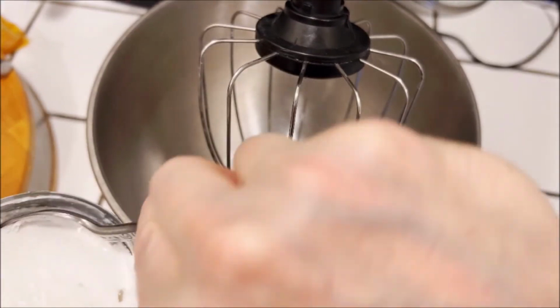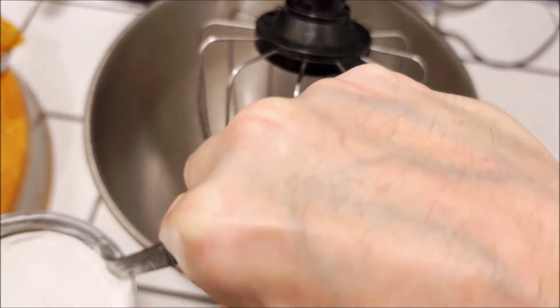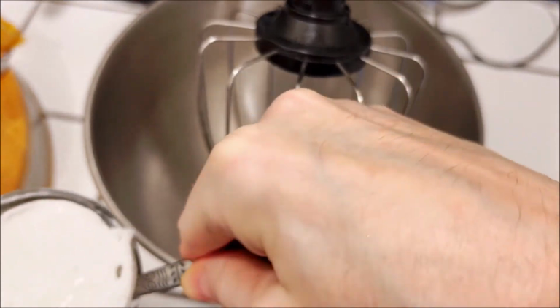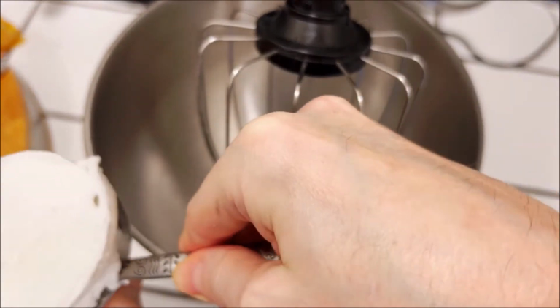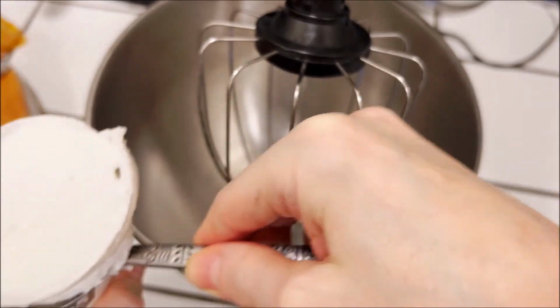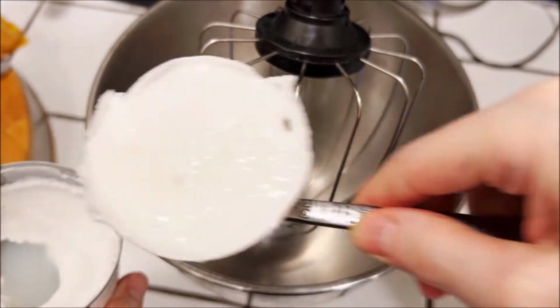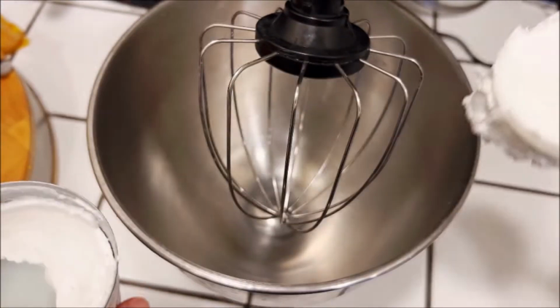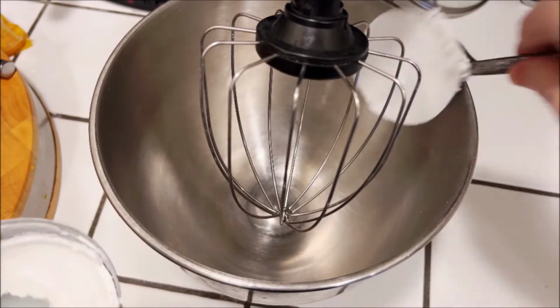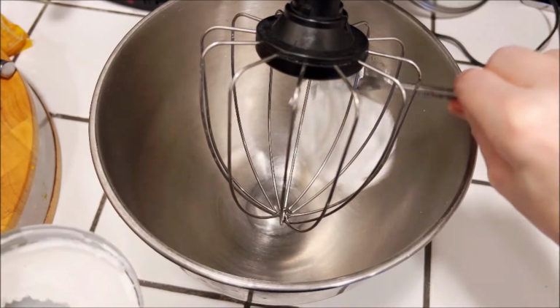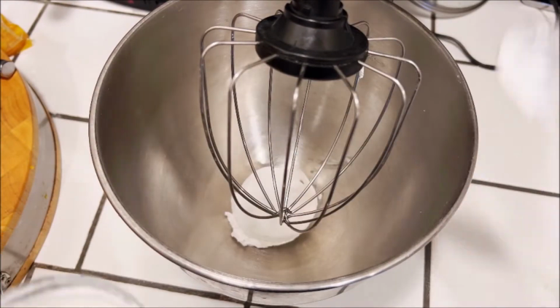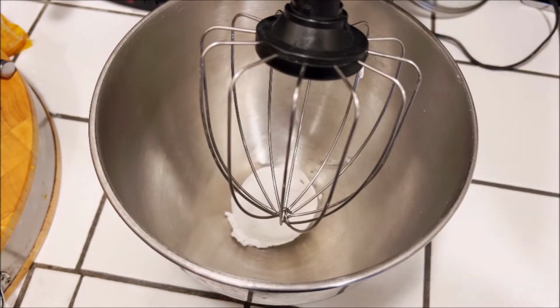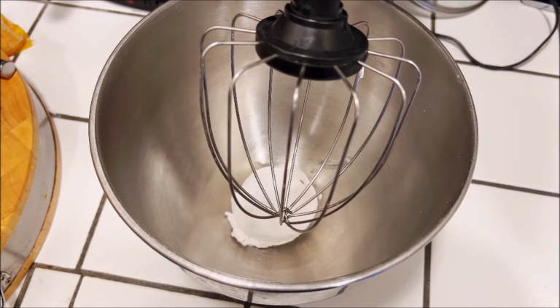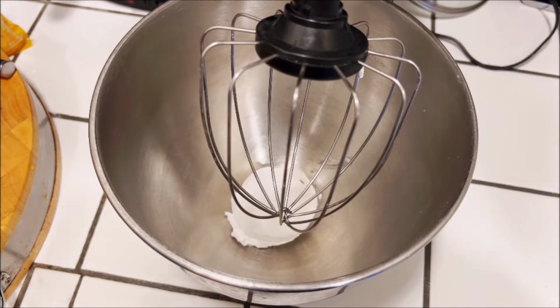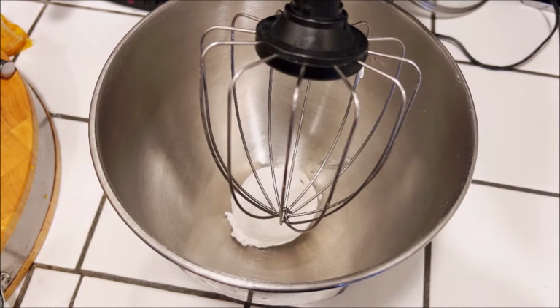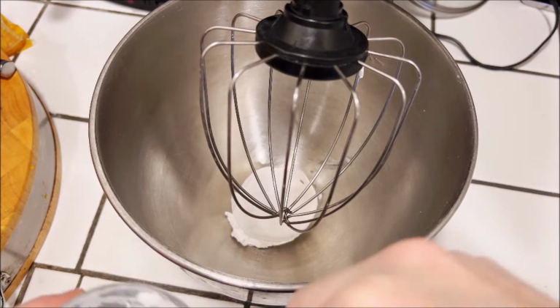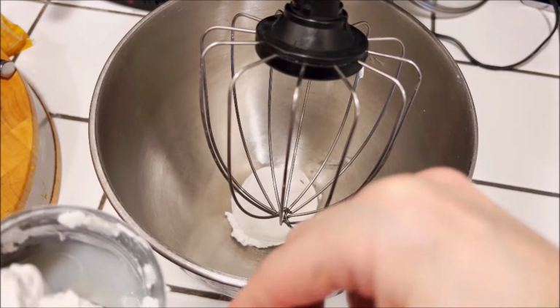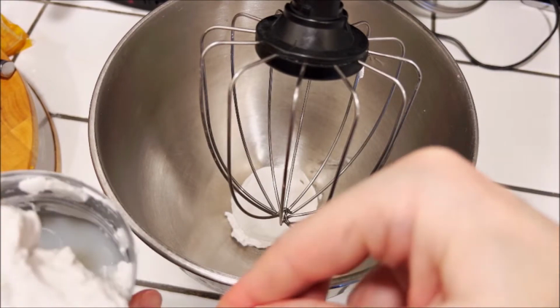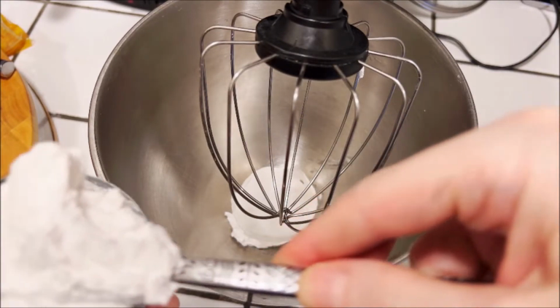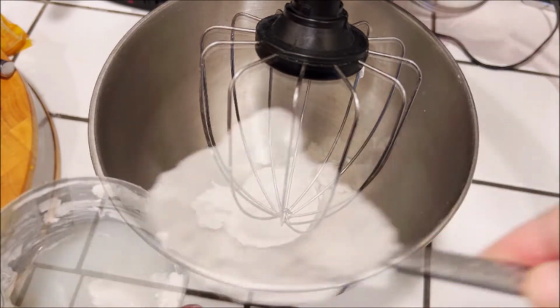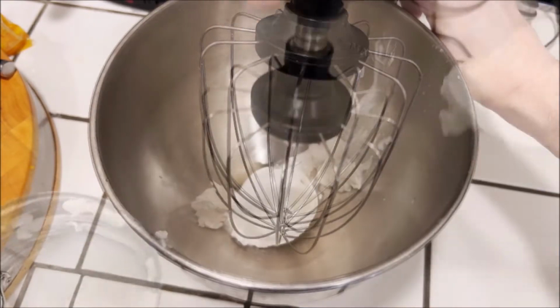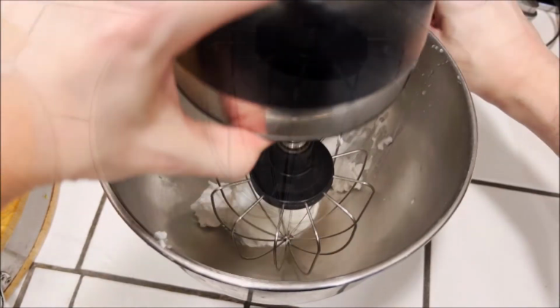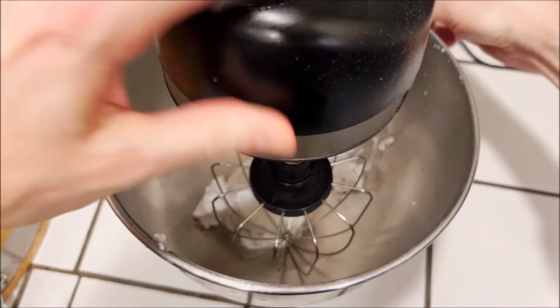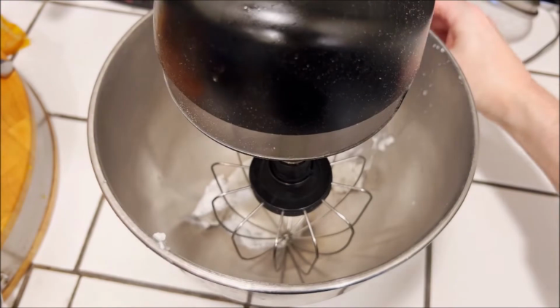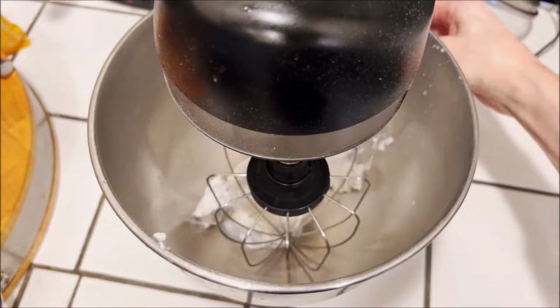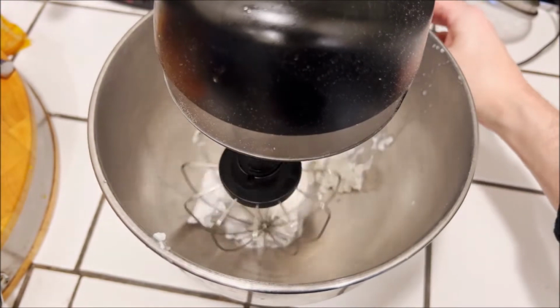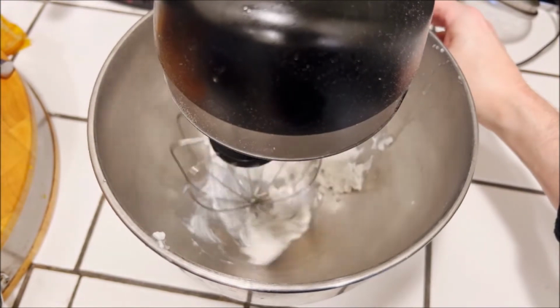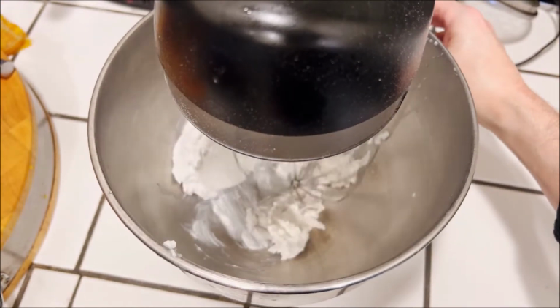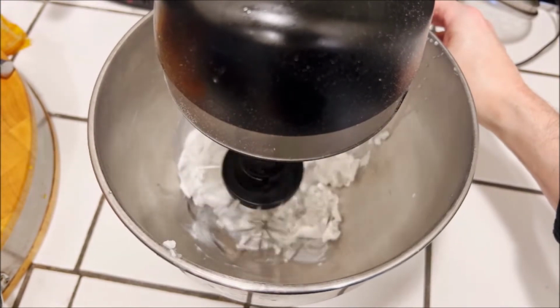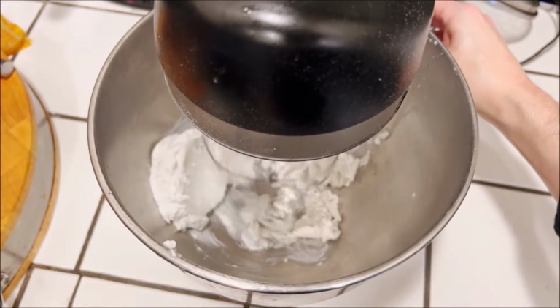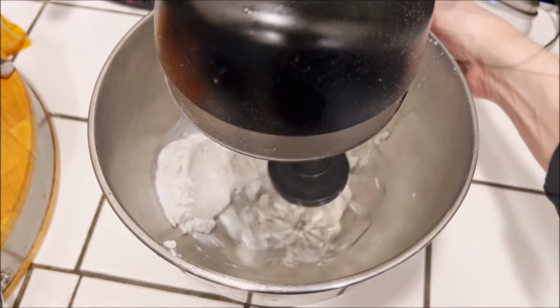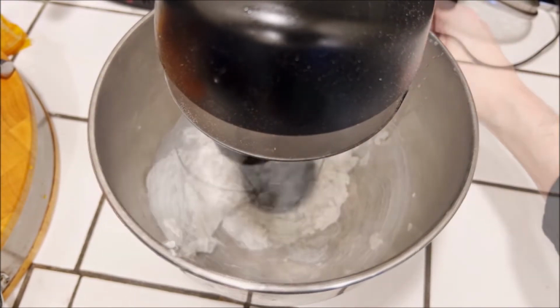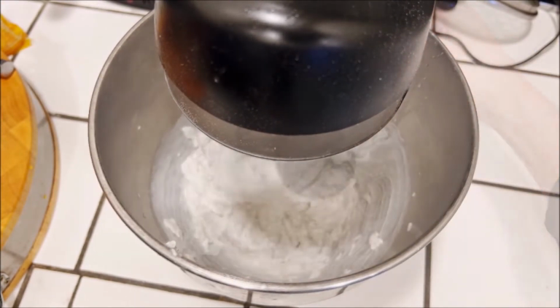While that's cooling, we can make the filling. We're going to take one can of coconut milk which has been chilled either overnight or for a couple of days. Just scoop out all the thick cream from the top, leaving the water in the bottom of the can, and we're going to beat that with an electric mixer.